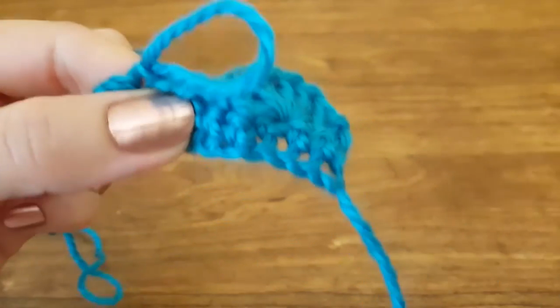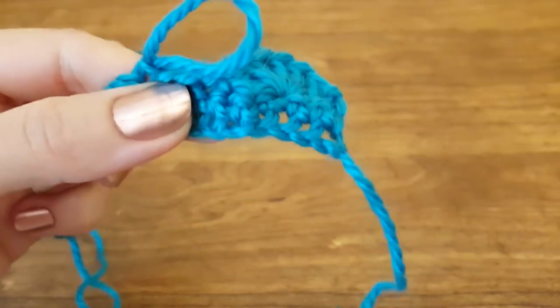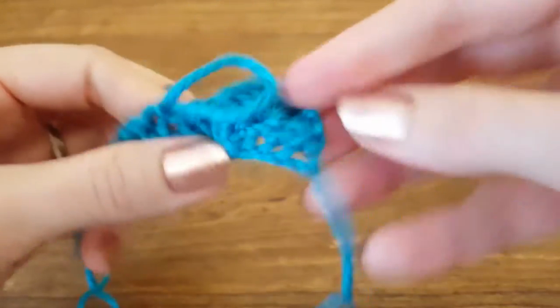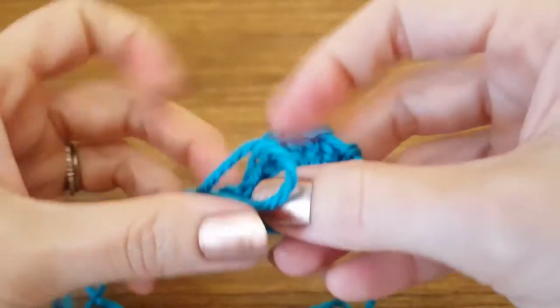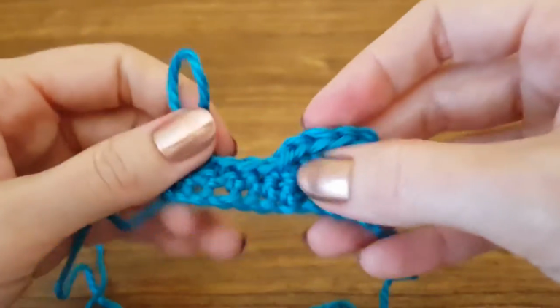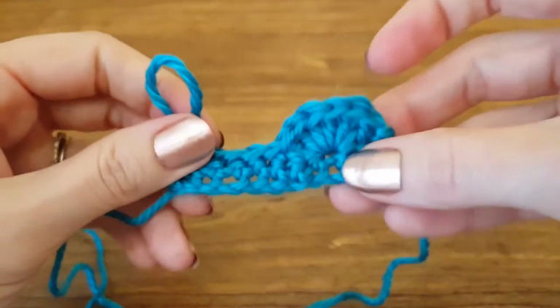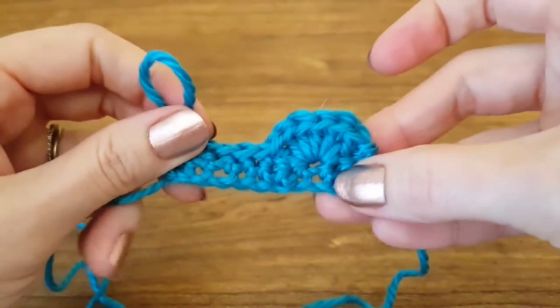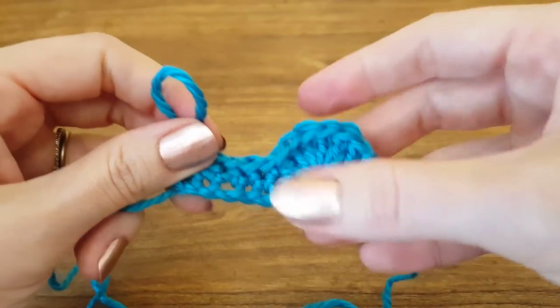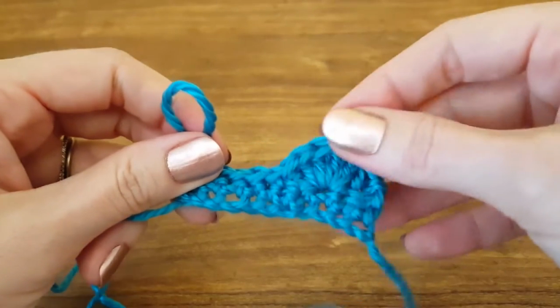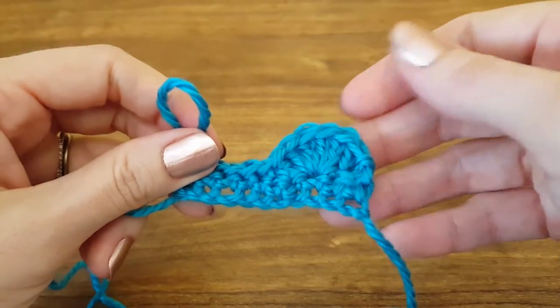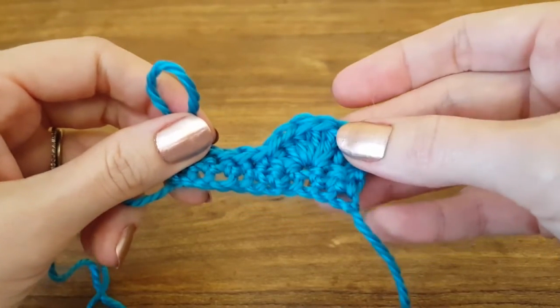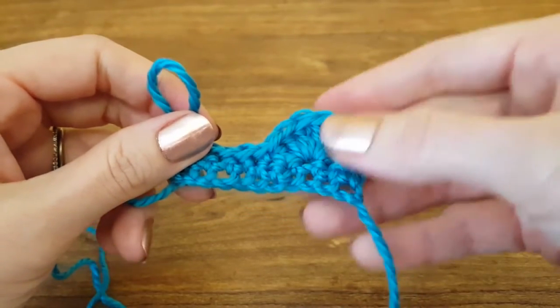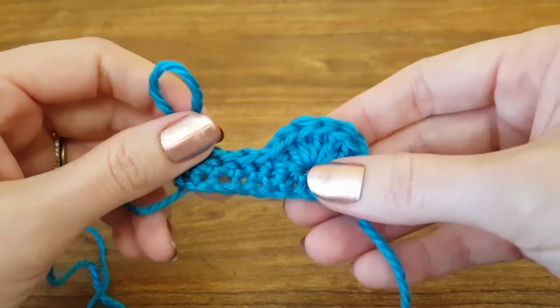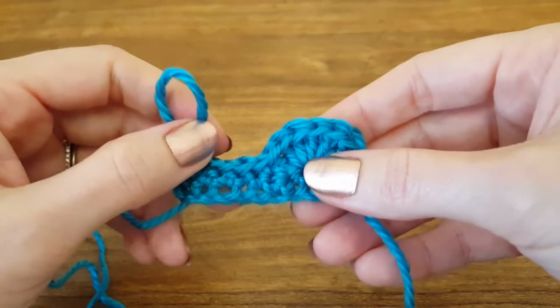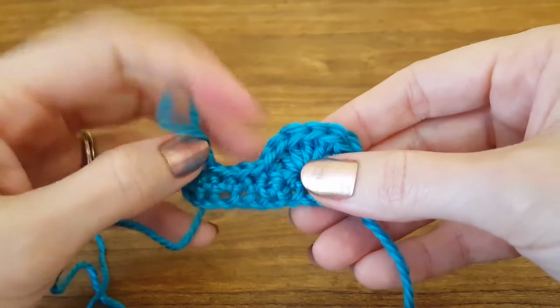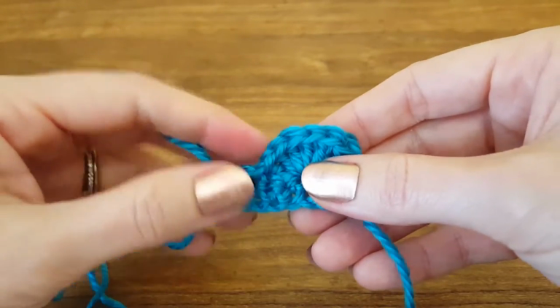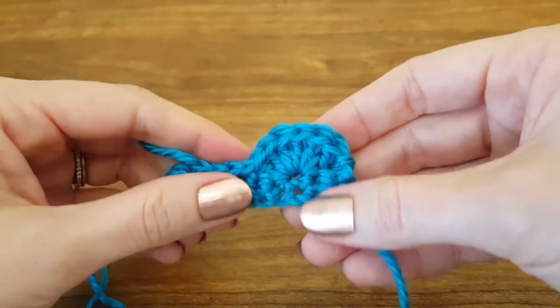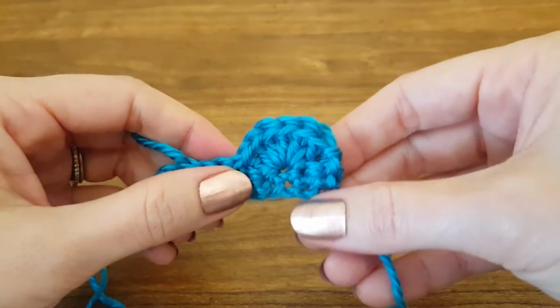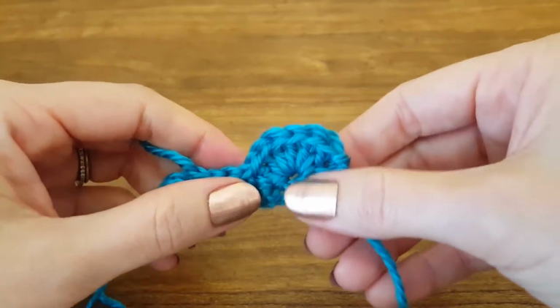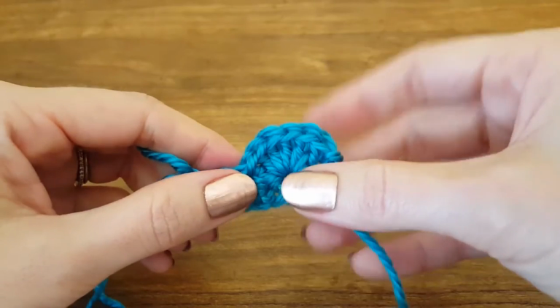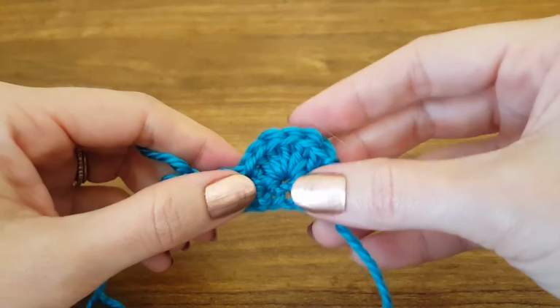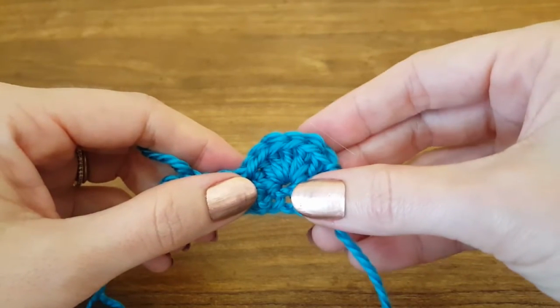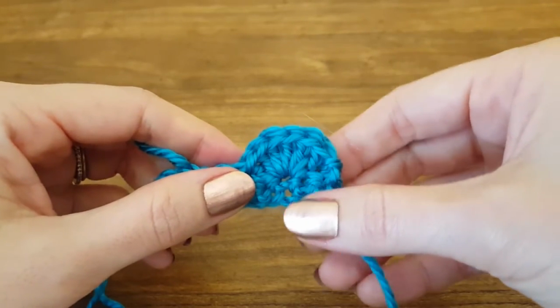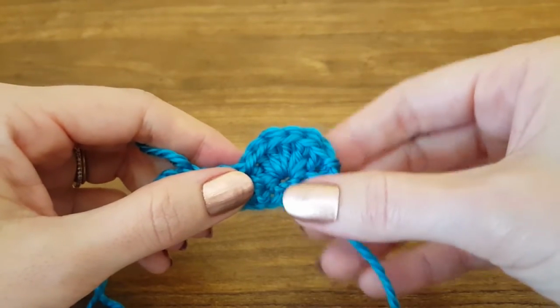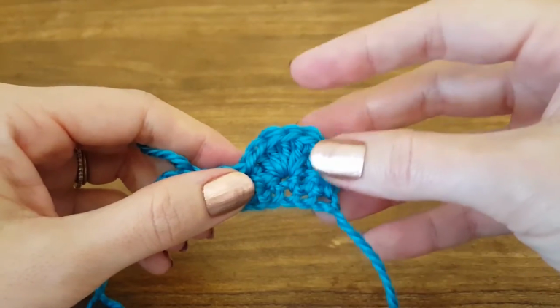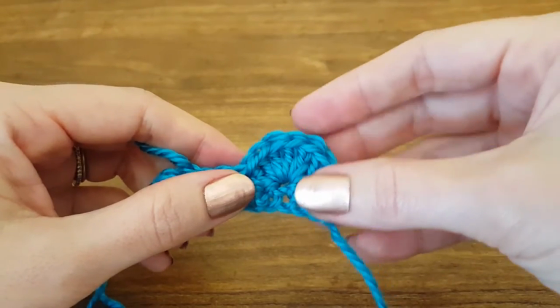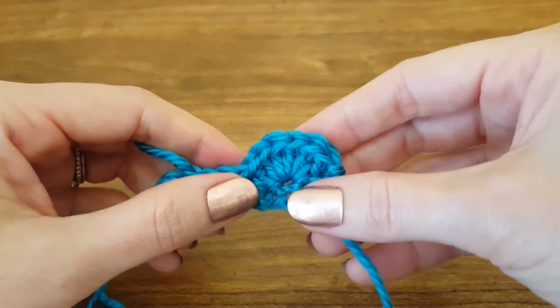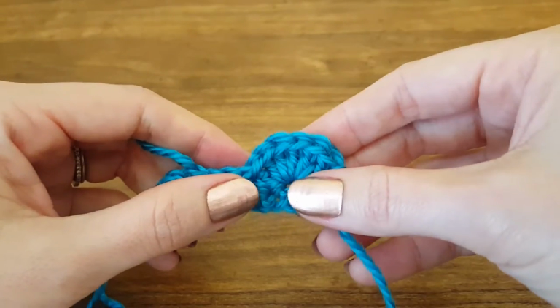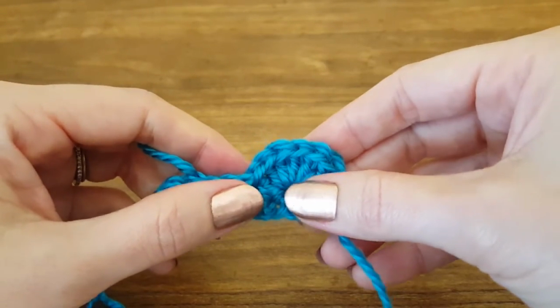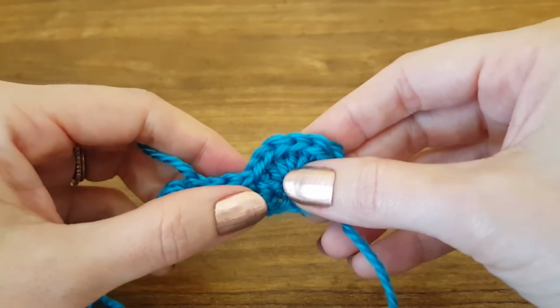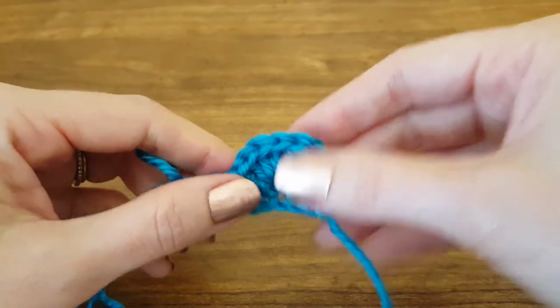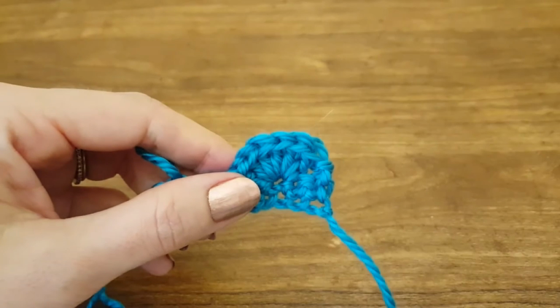And there you have it folks, that's how you do a slip stitch. I hope this has been a helpful tutorial, and if so please subscribe to the channel or visit my website www.thimblebell.com for more nifty ideas. Thanks so much.